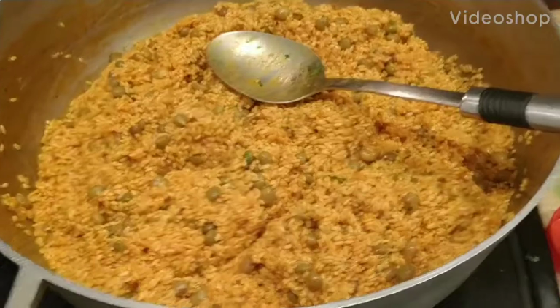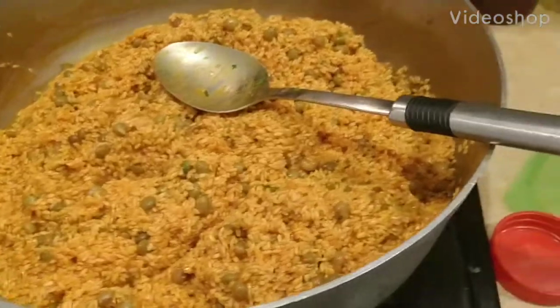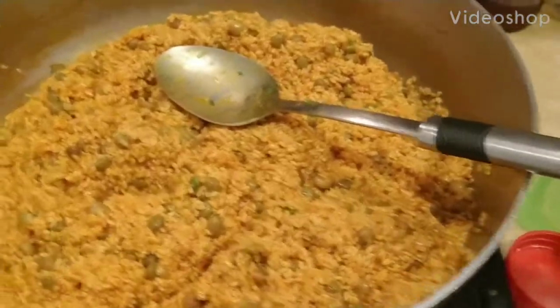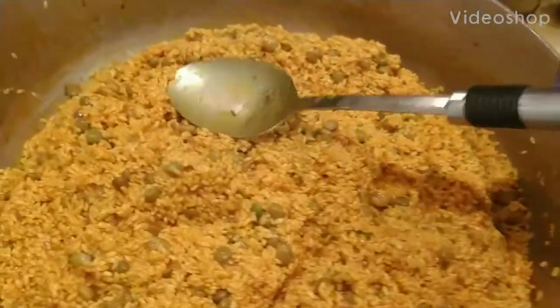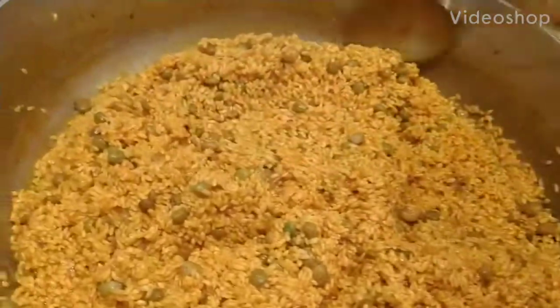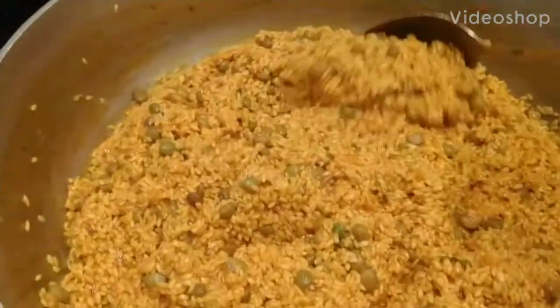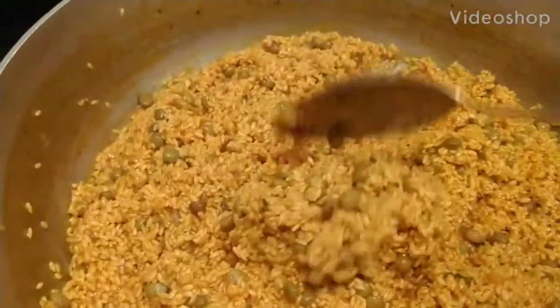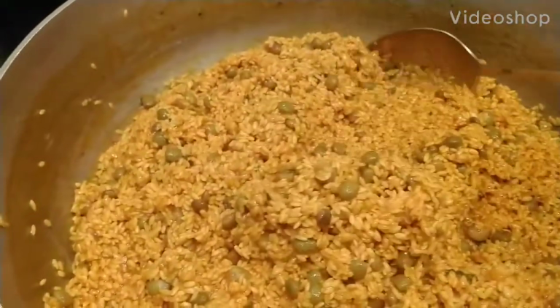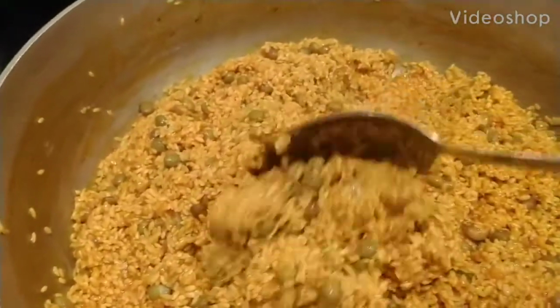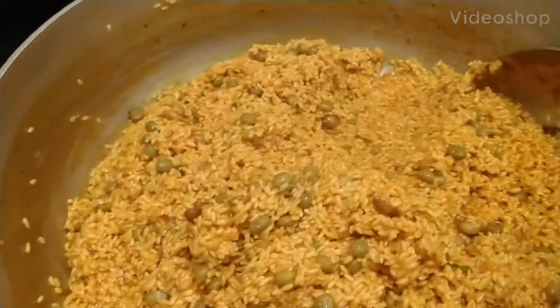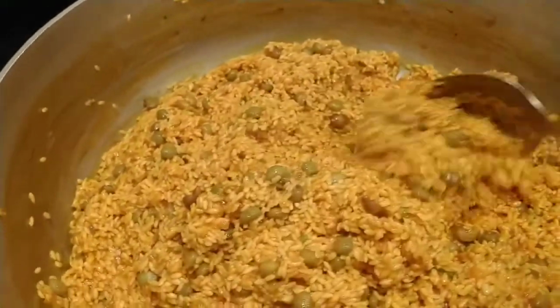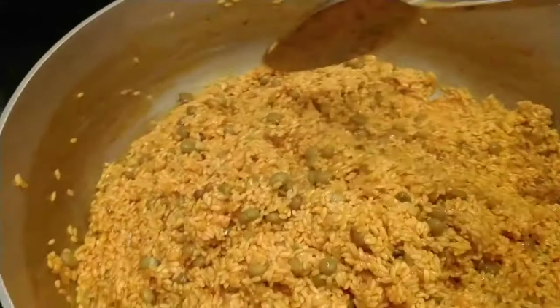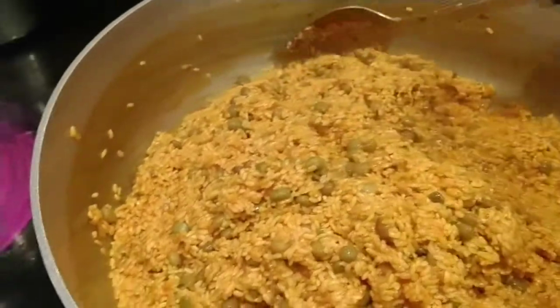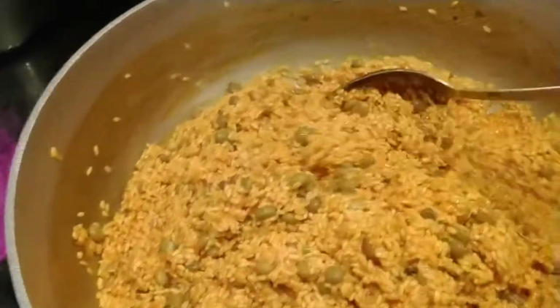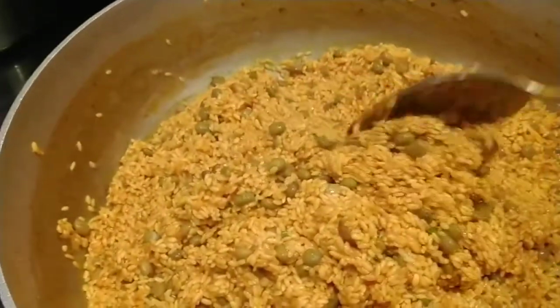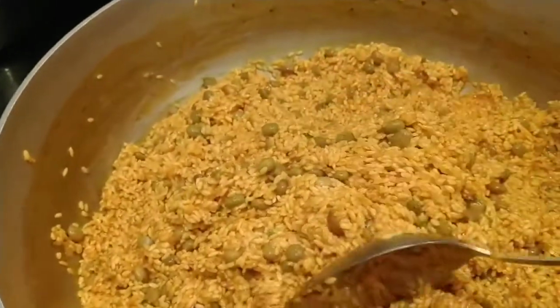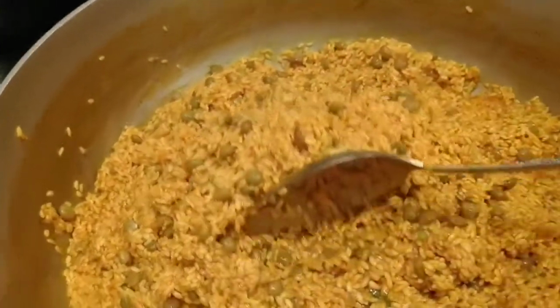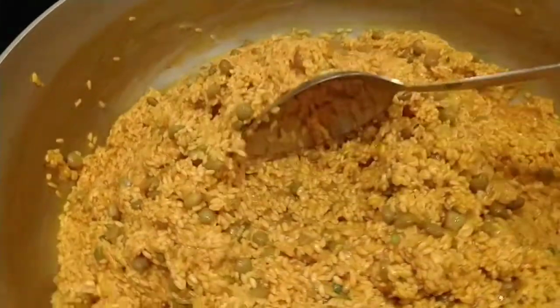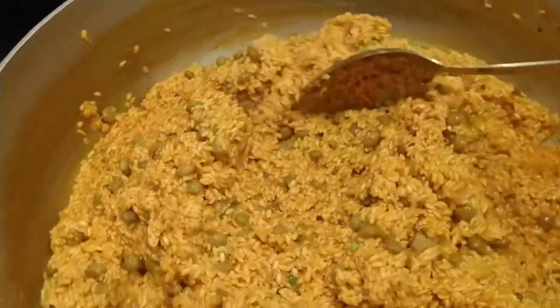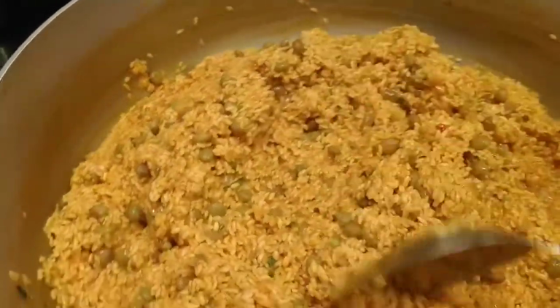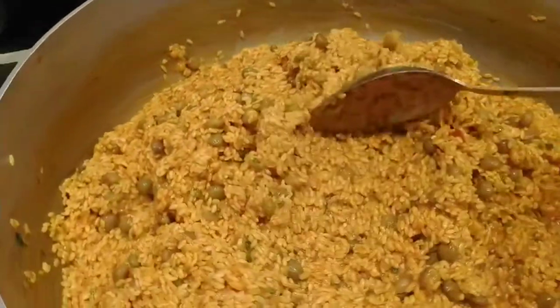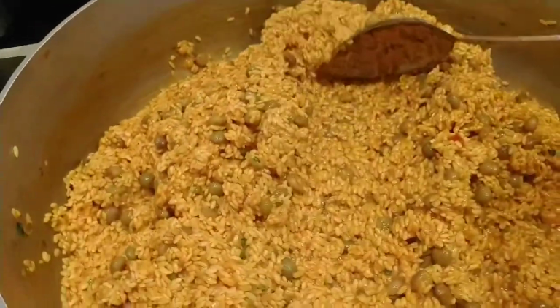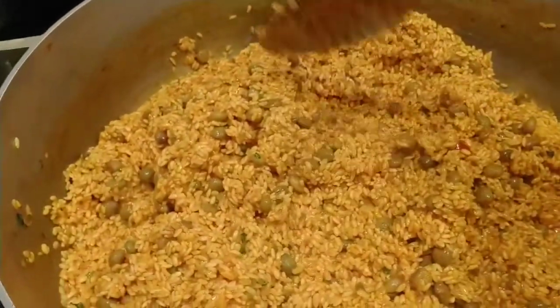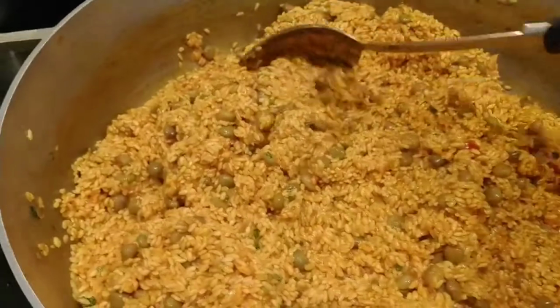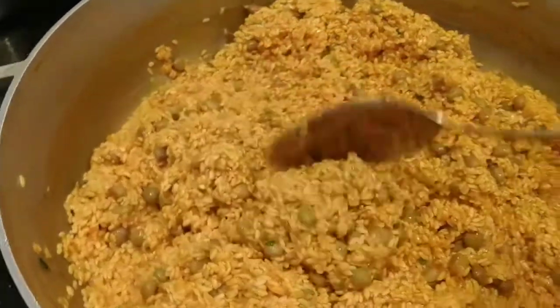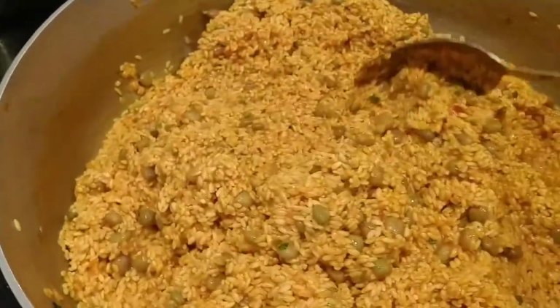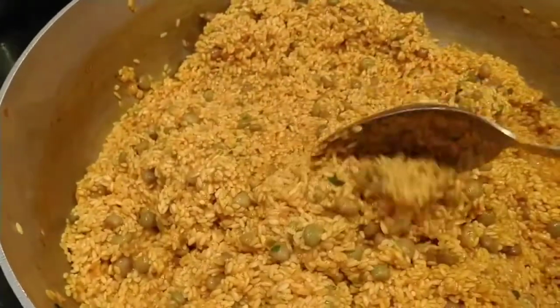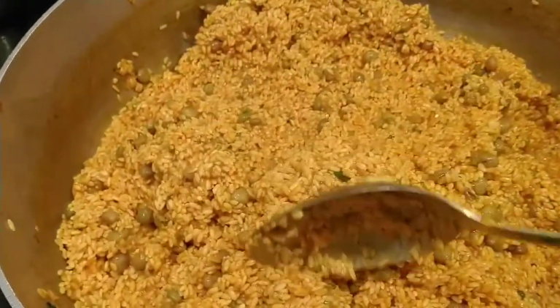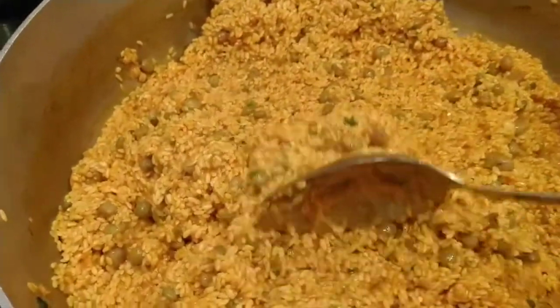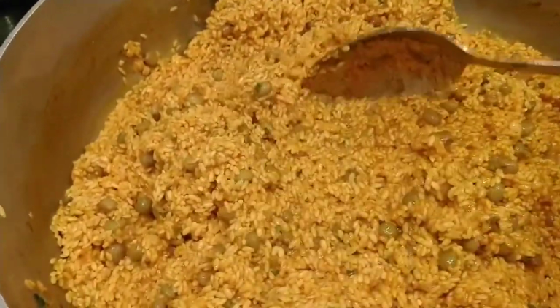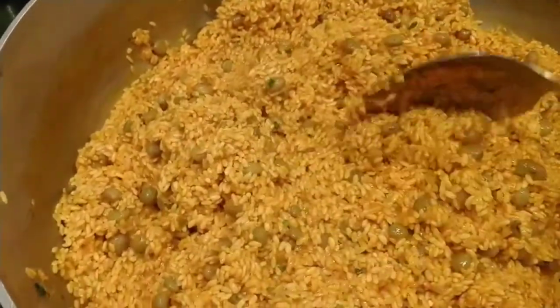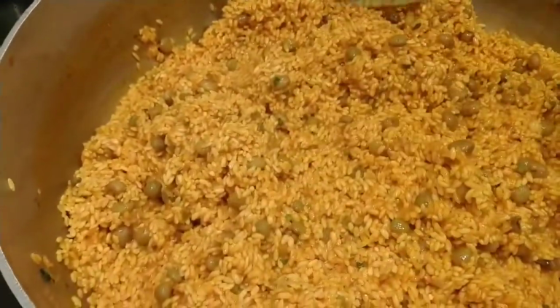Okay, here we go. This is semi-cooked. I'm going to make pasteles de arroz, and the way we do it is with gandules.